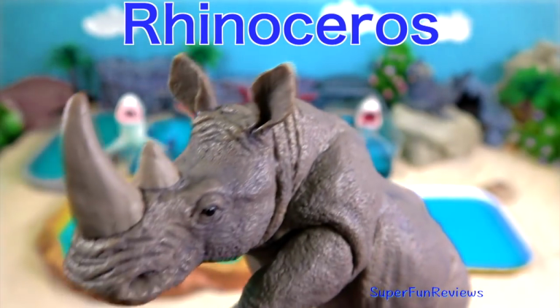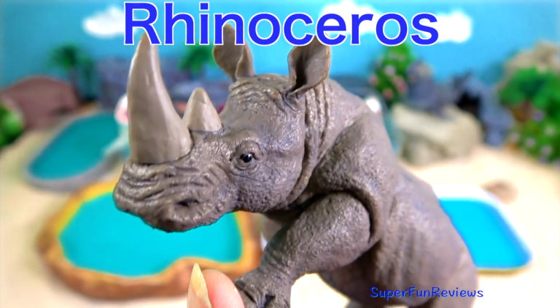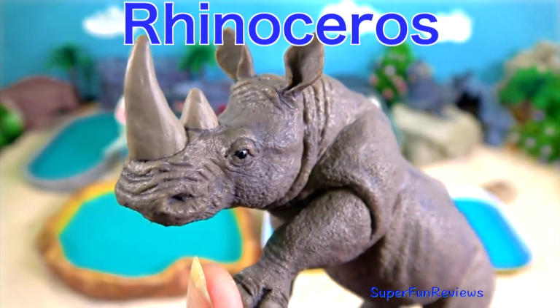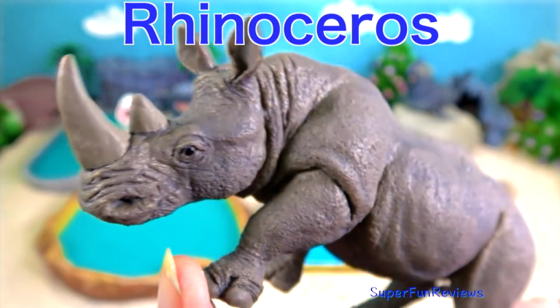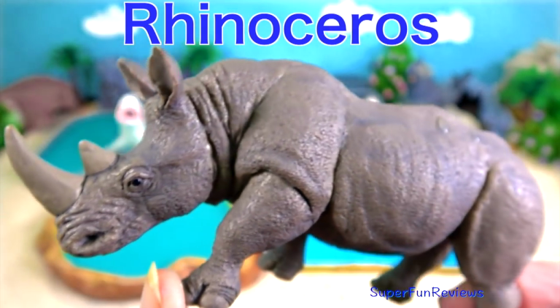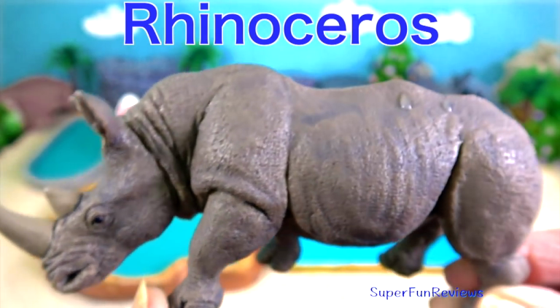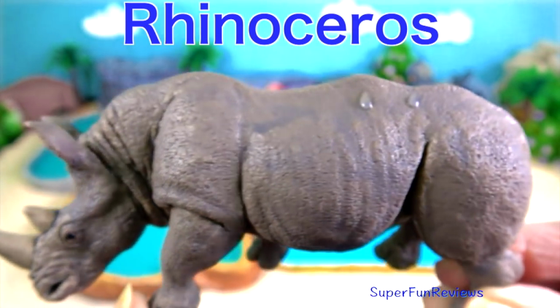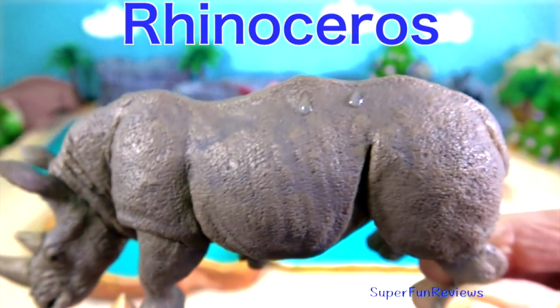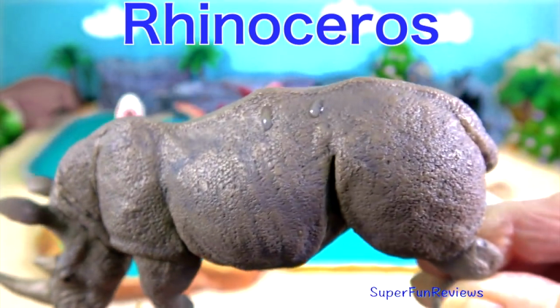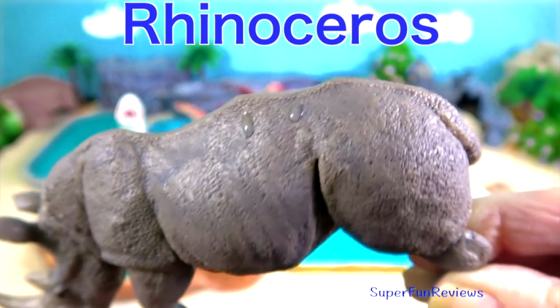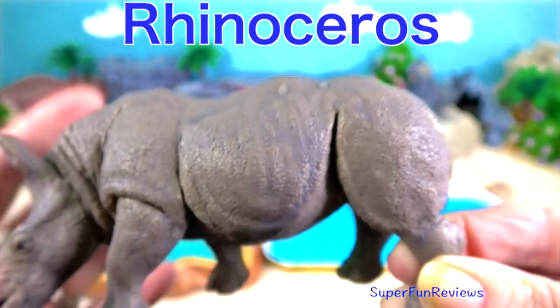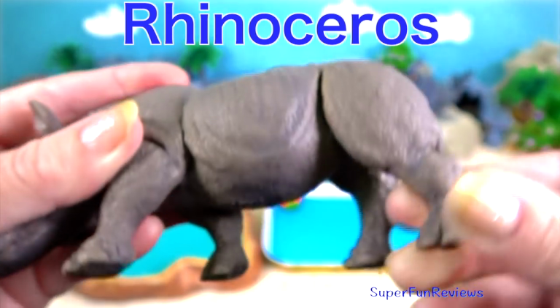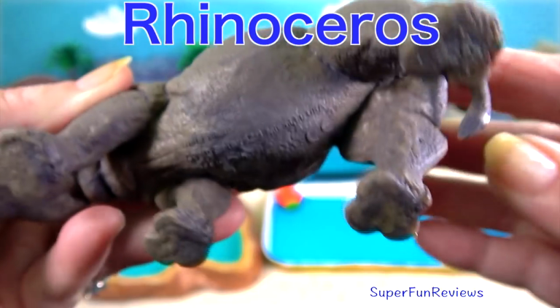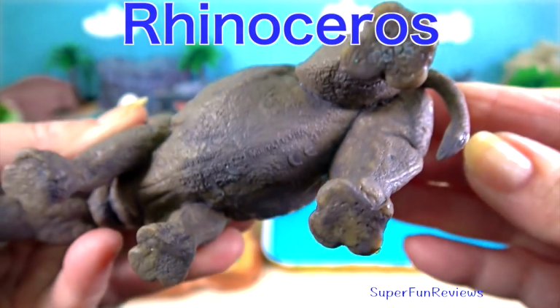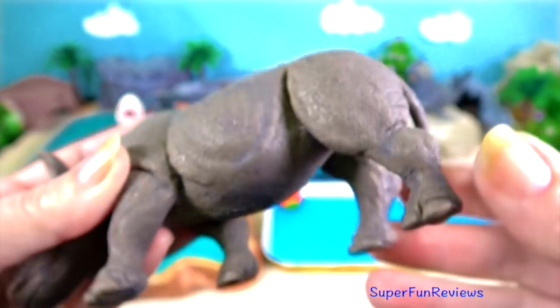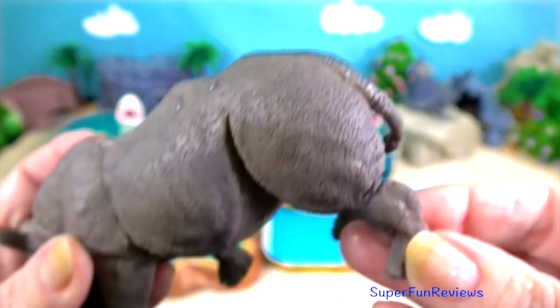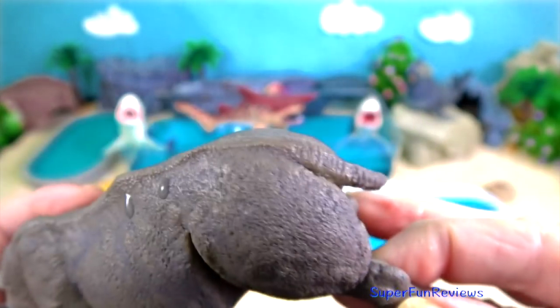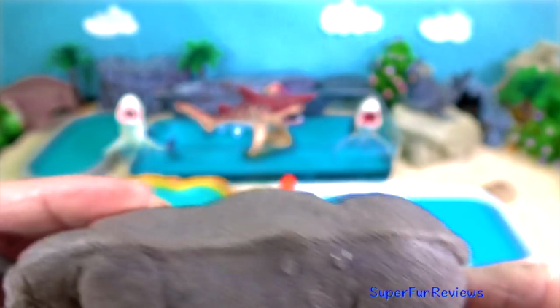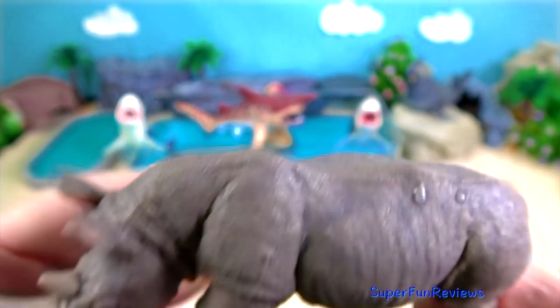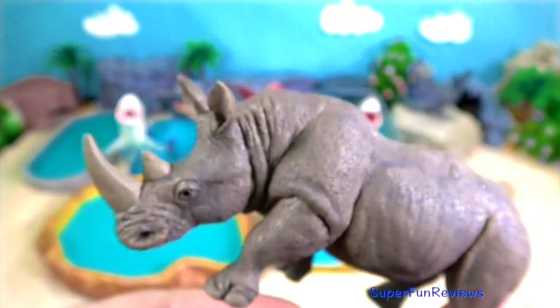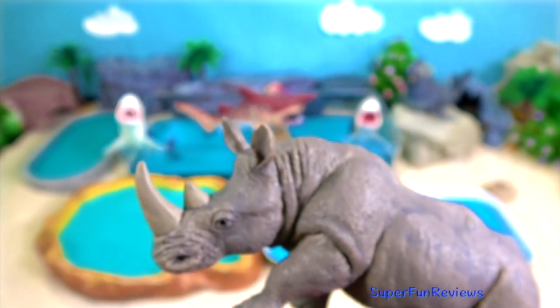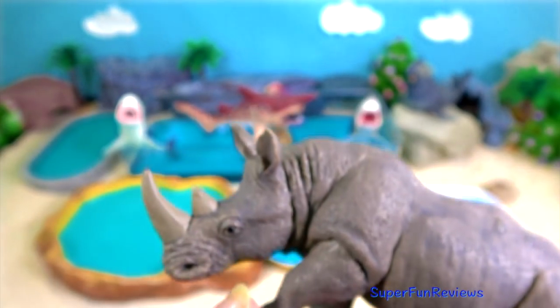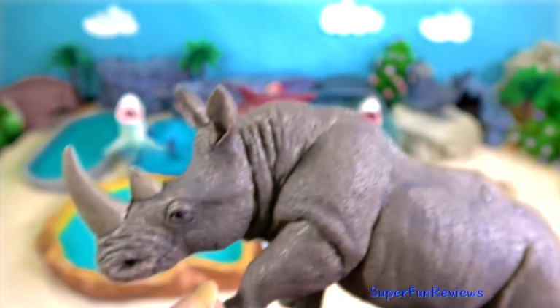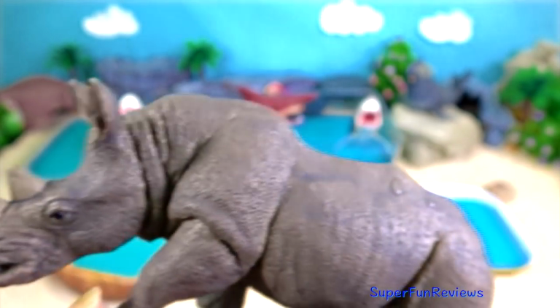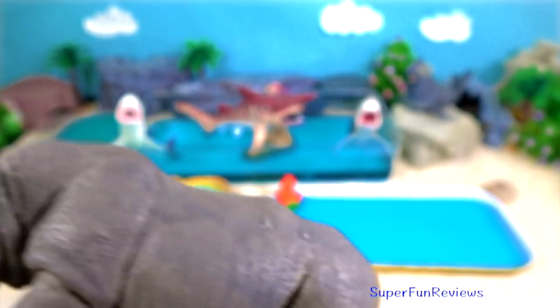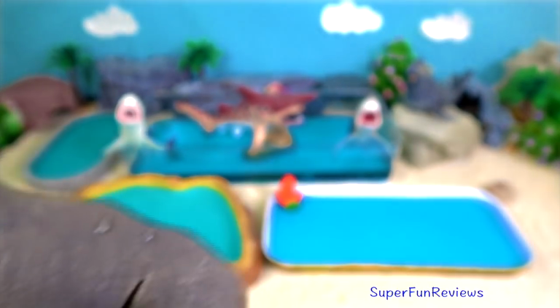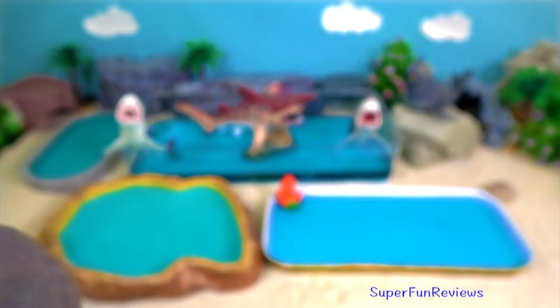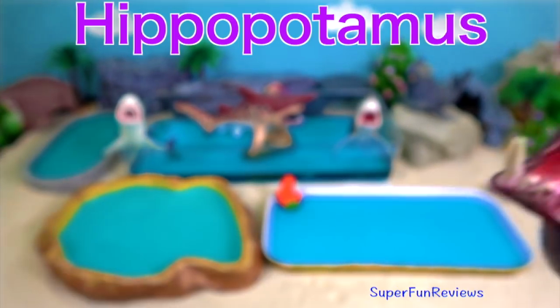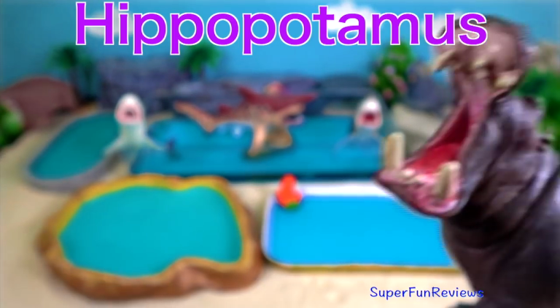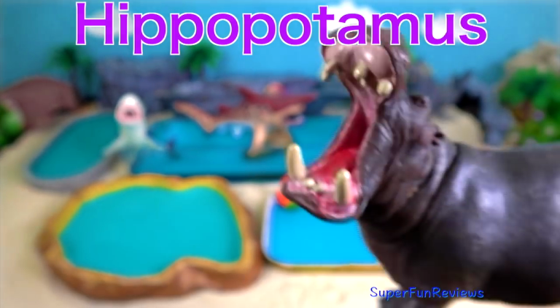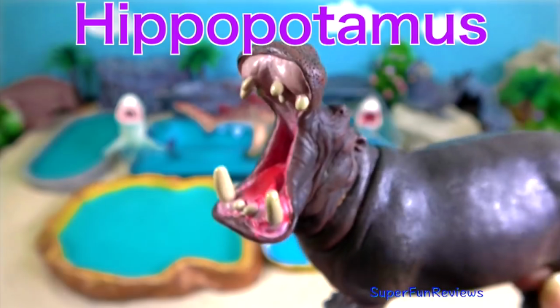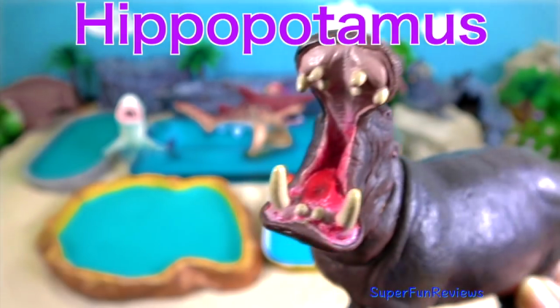Rhinoceros — it charges with its horn pointing forward when under attack. Hippopotamus.